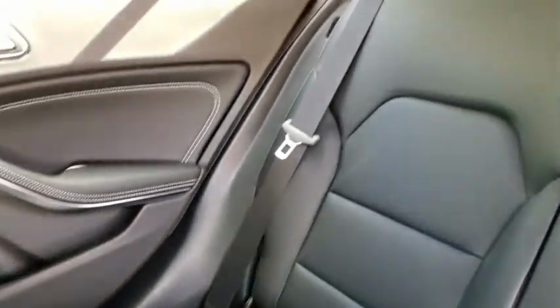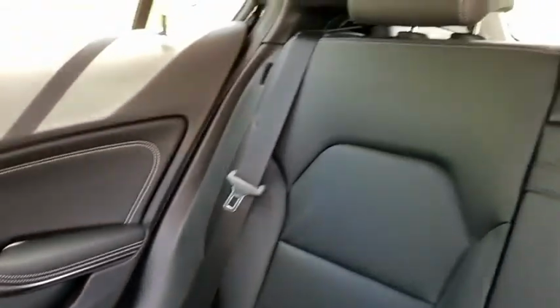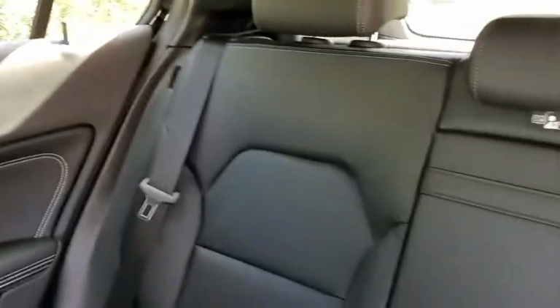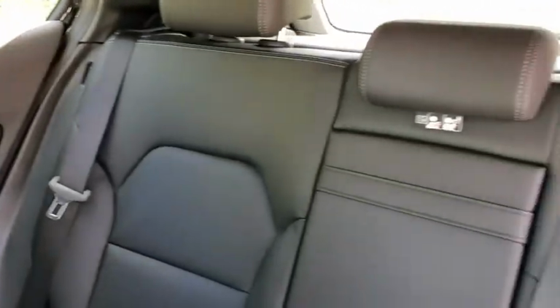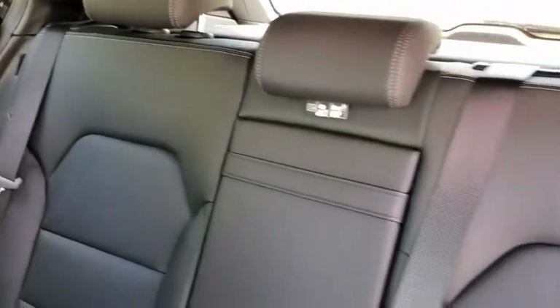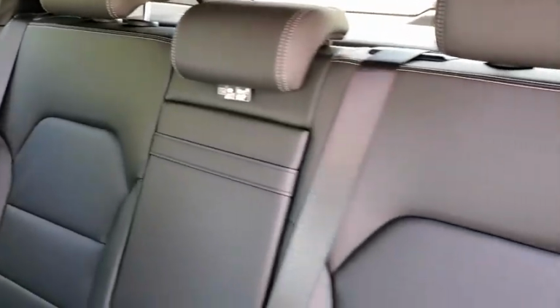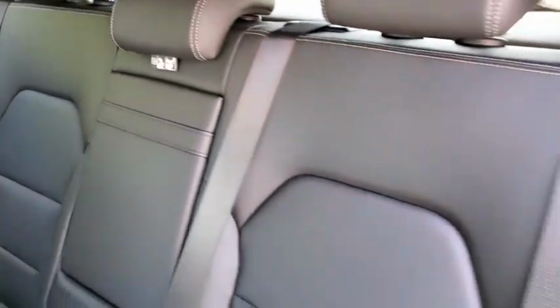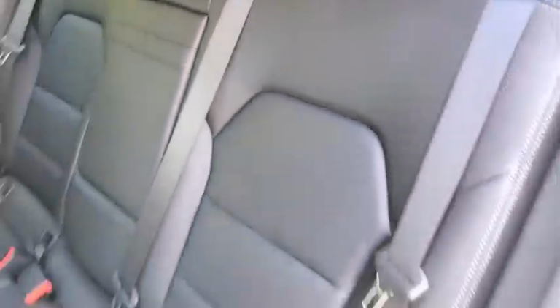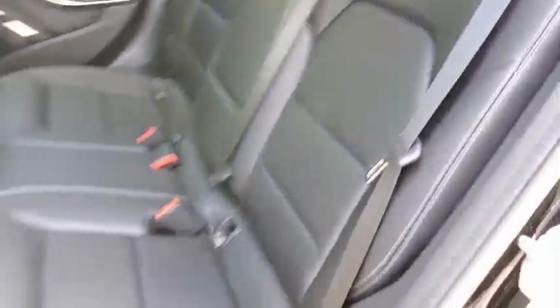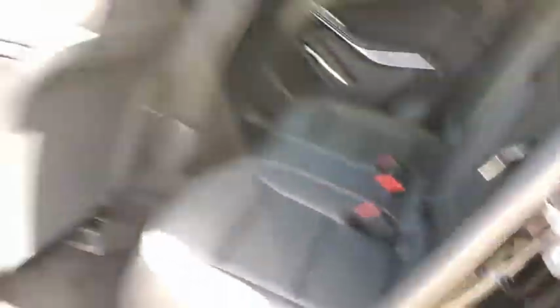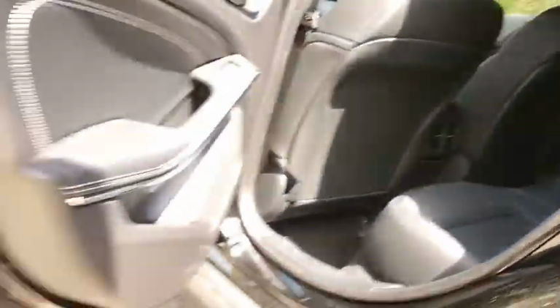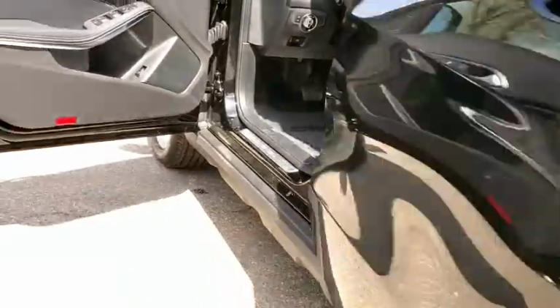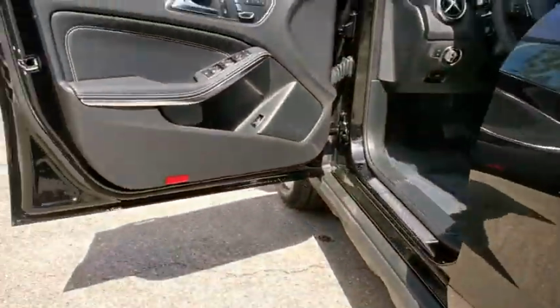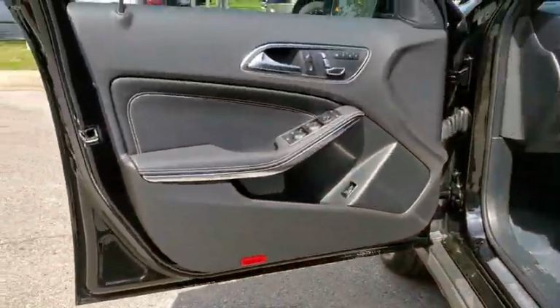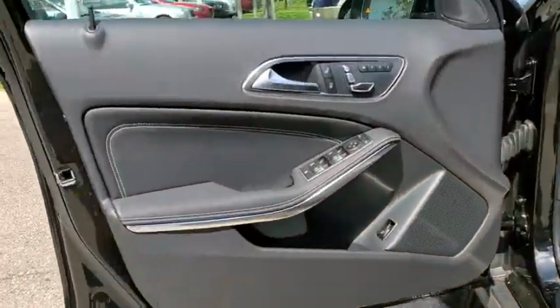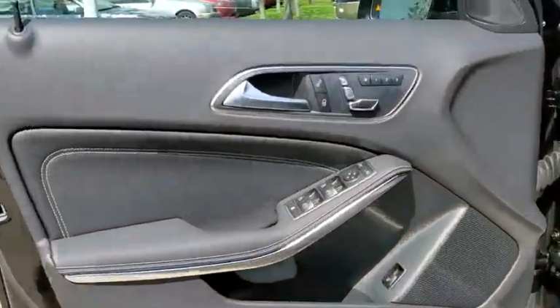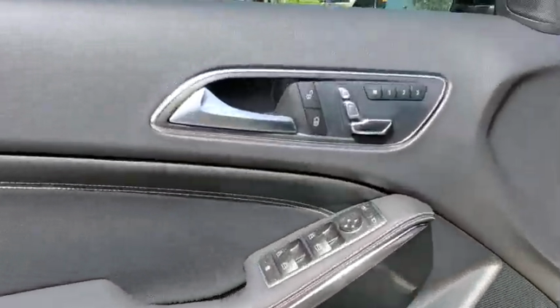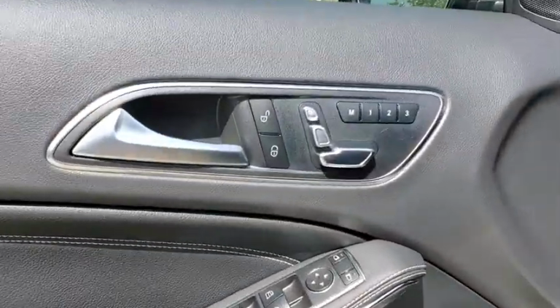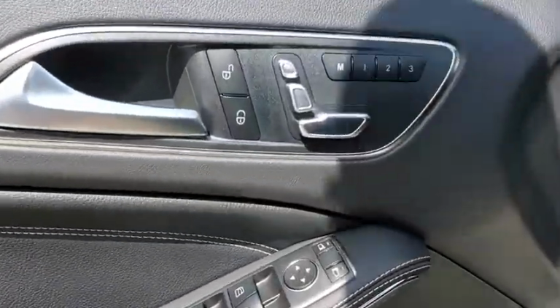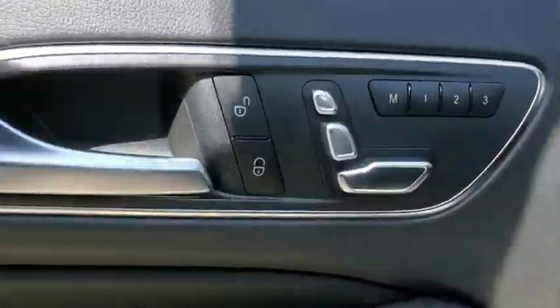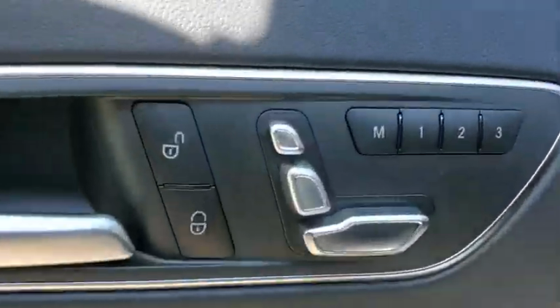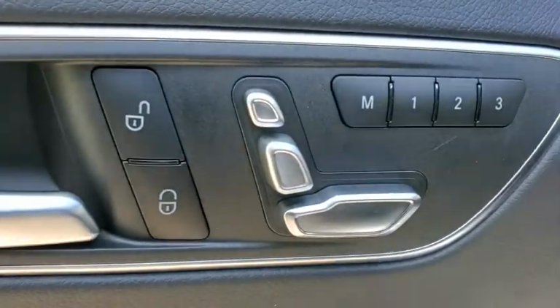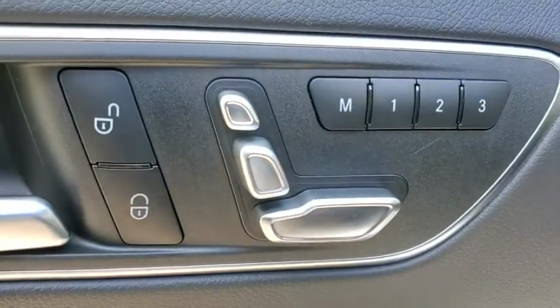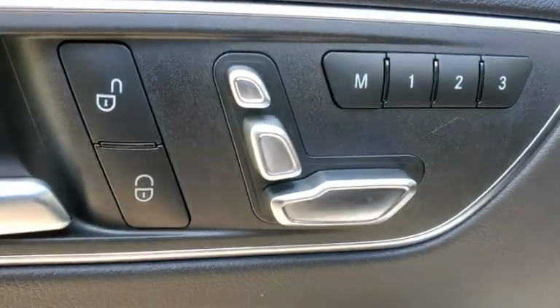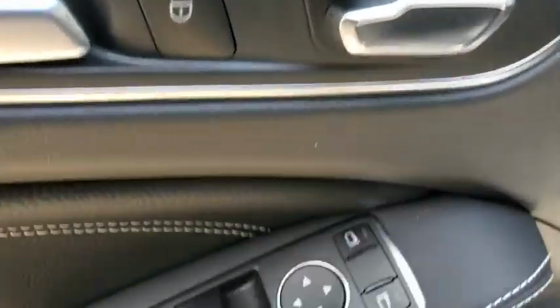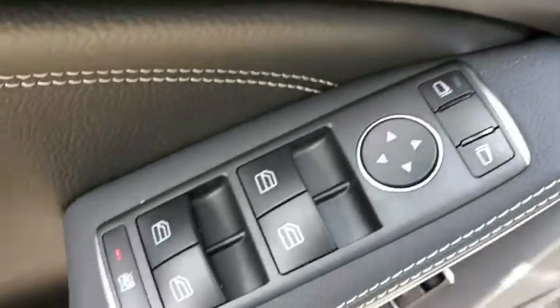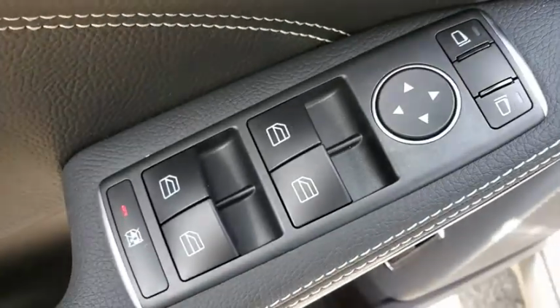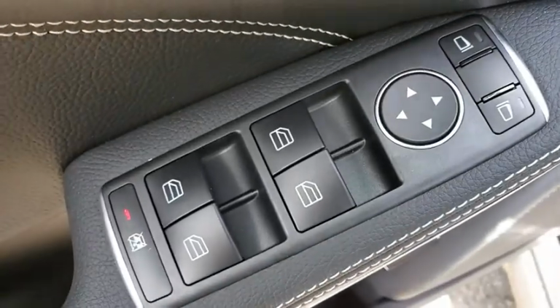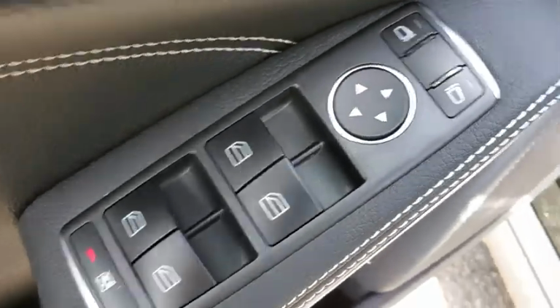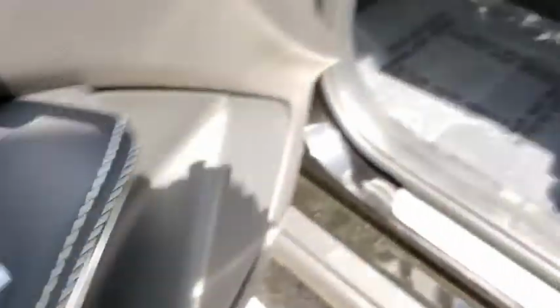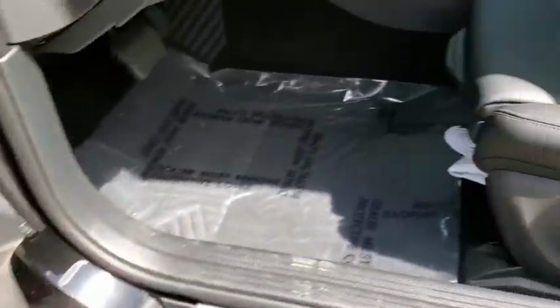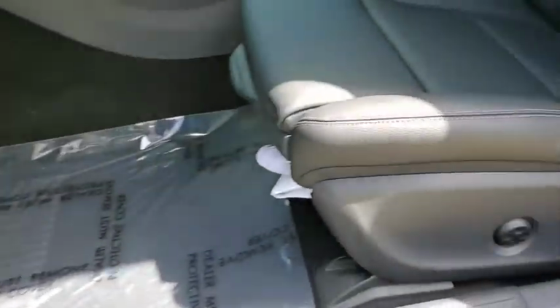Stability control, Bluetooth, leather-wrapped steering wheel, power steering, adjustable steering wheel, keyless start, four-wheel disc brakes, cruise control, floor mats, aluminum wheels, front wheel drive.